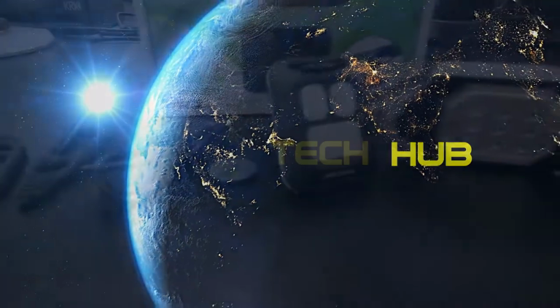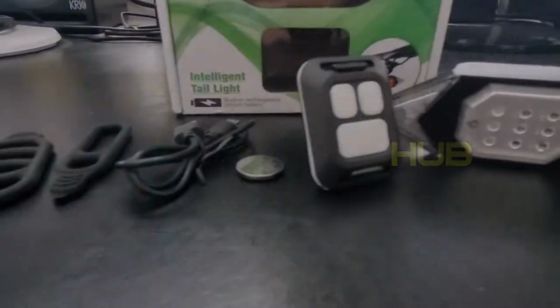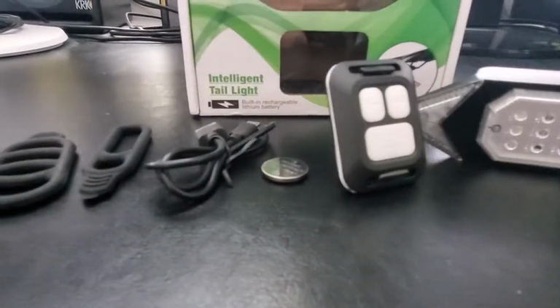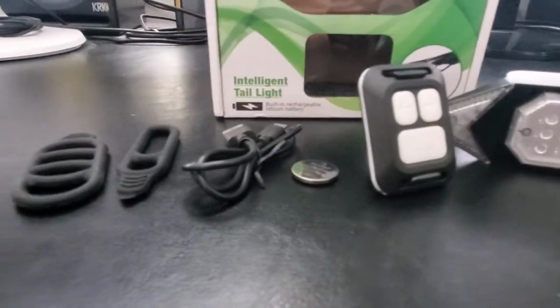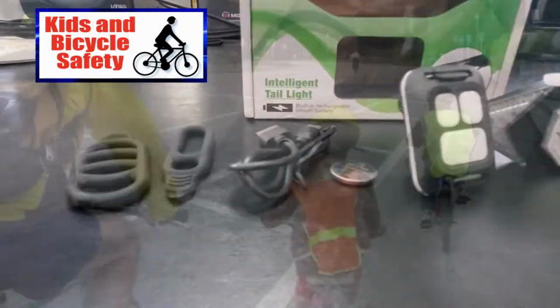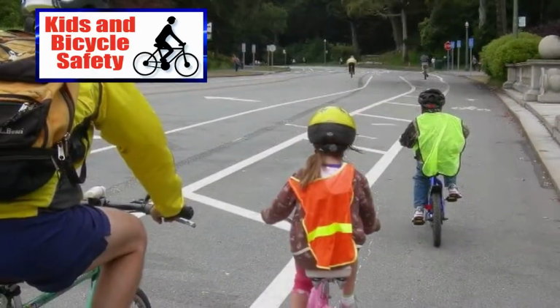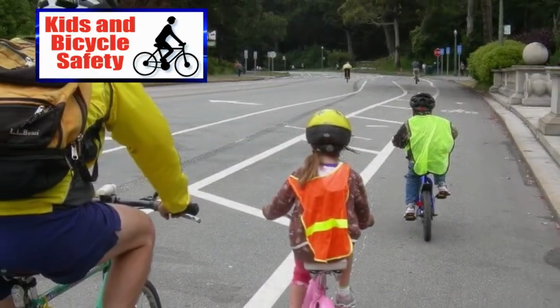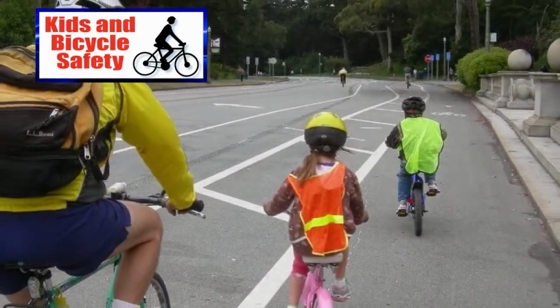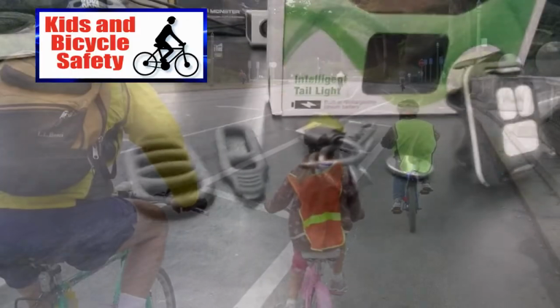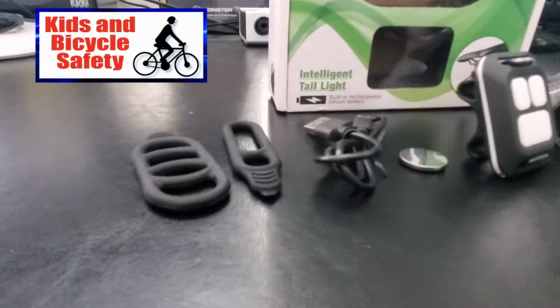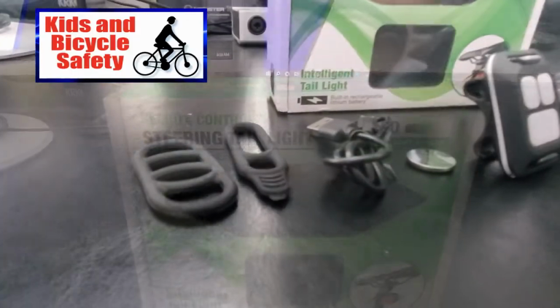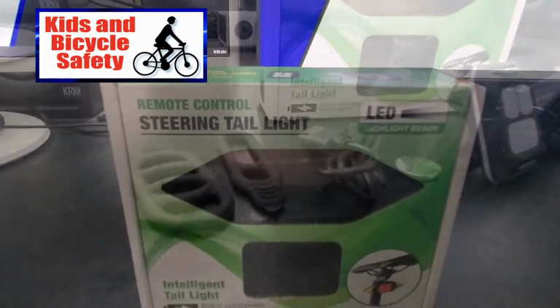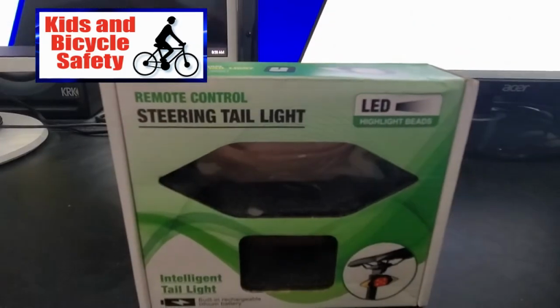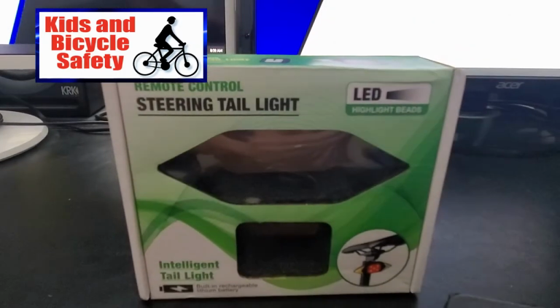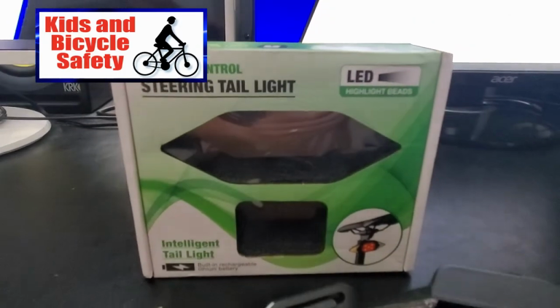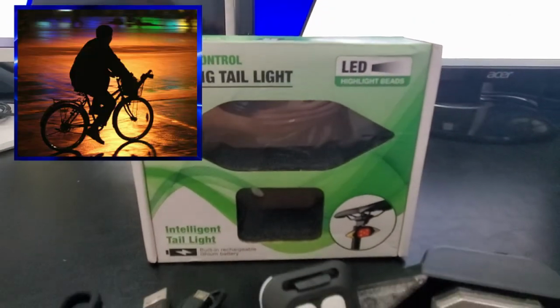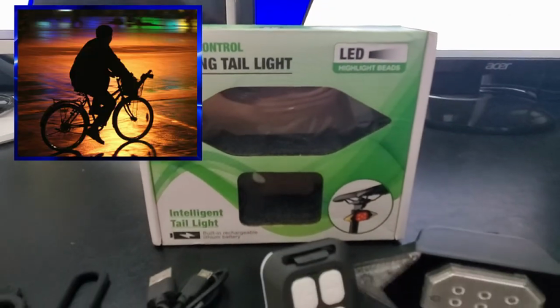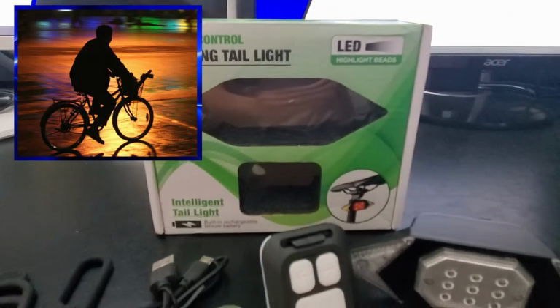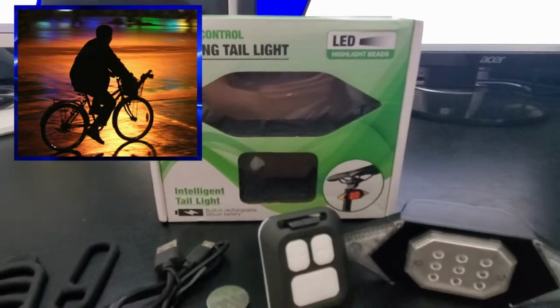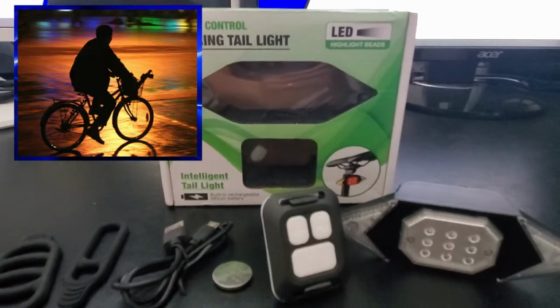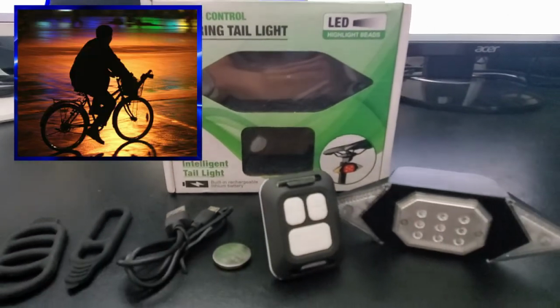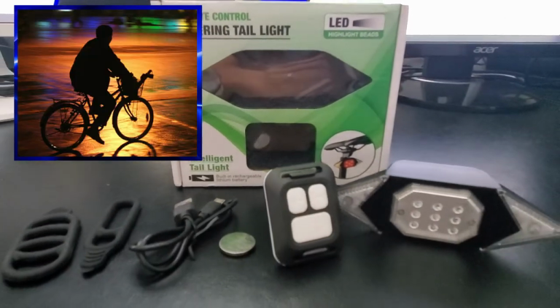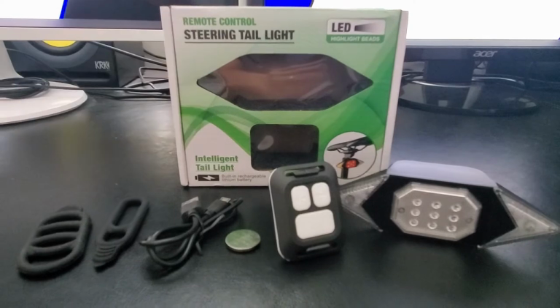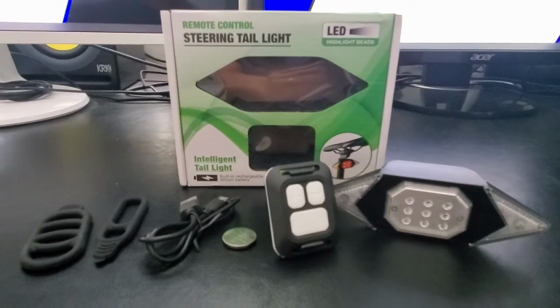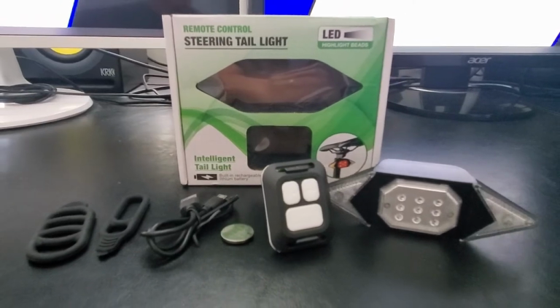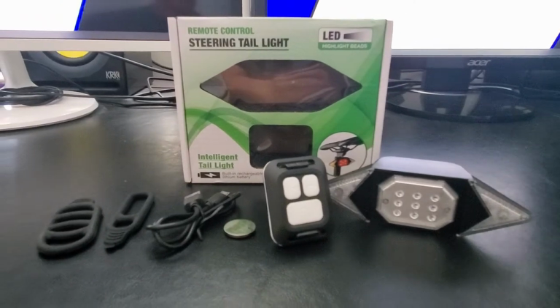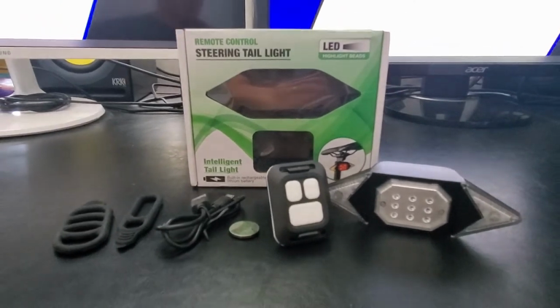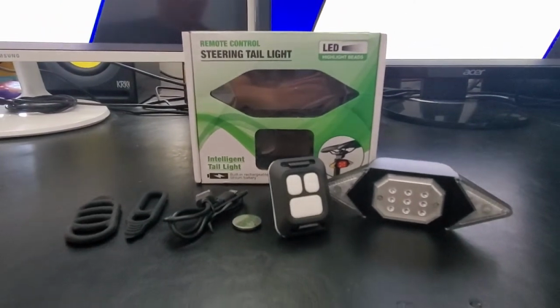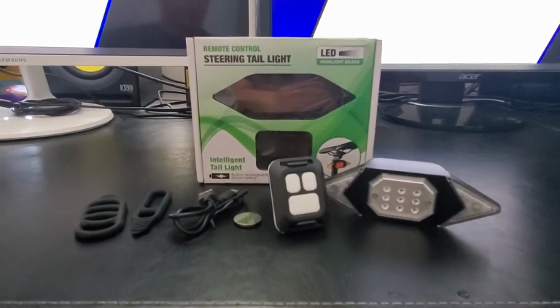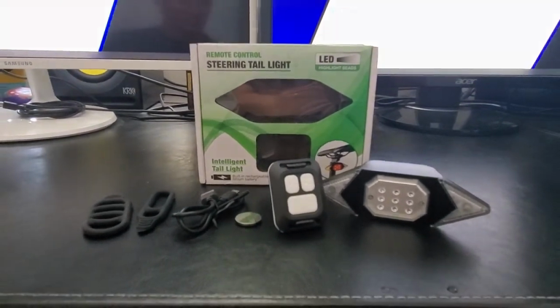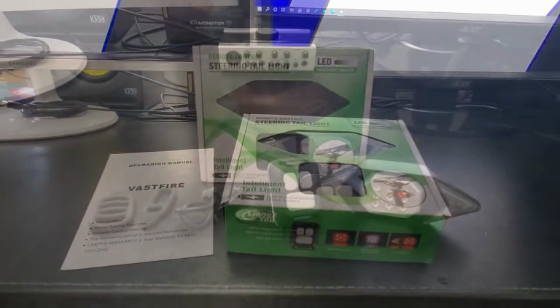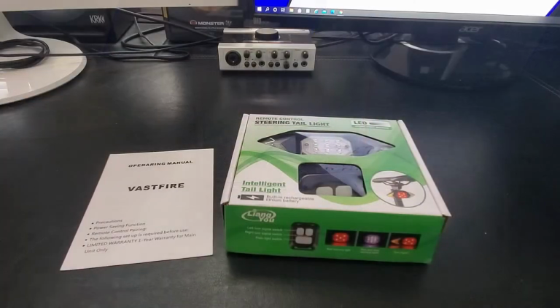We know how important bicycle safety is, and we know bike lights can provide a measure of safety in dark conditions, or especially at night. So today we're going to unbox, install, and test these intelligent taillights from Vastfire.